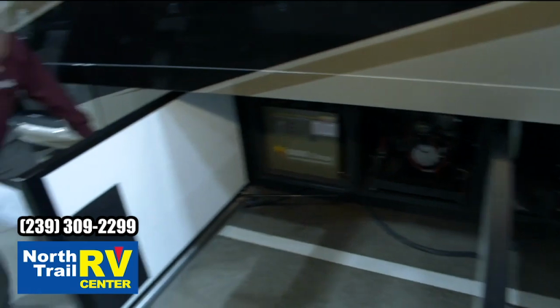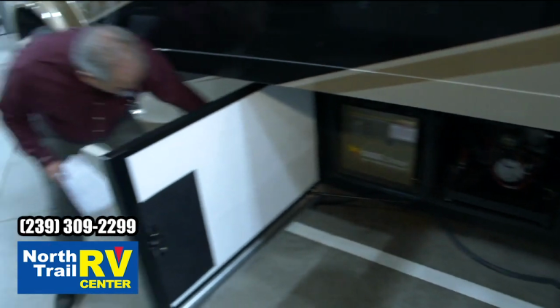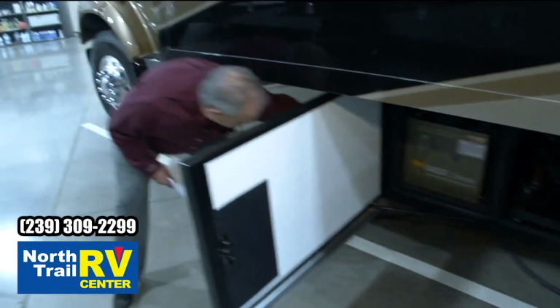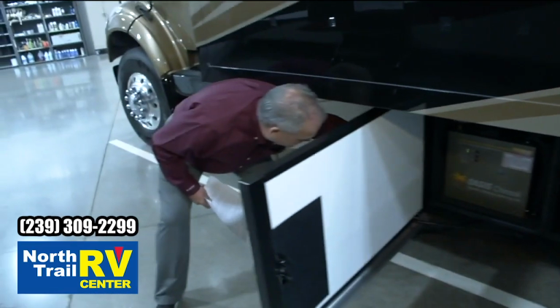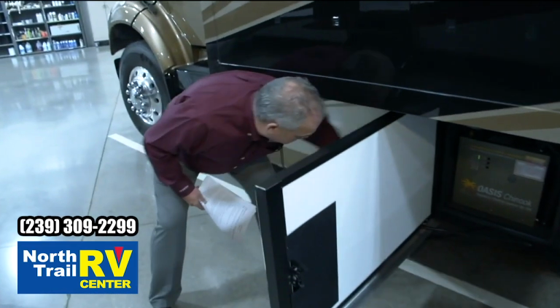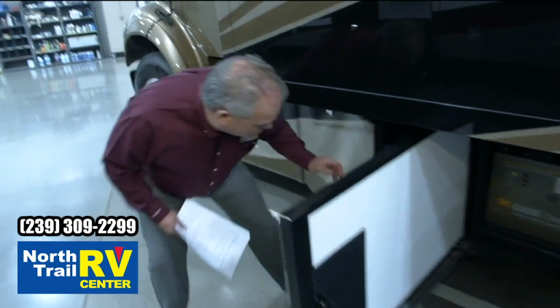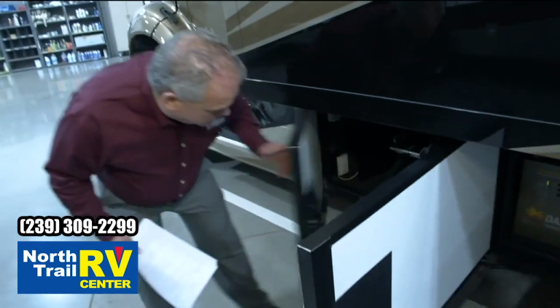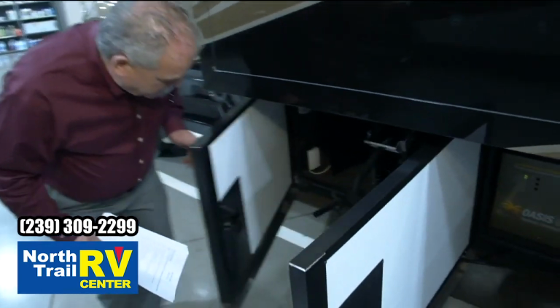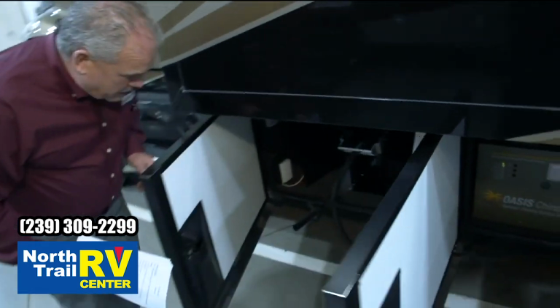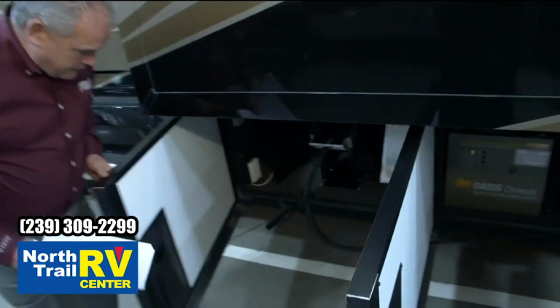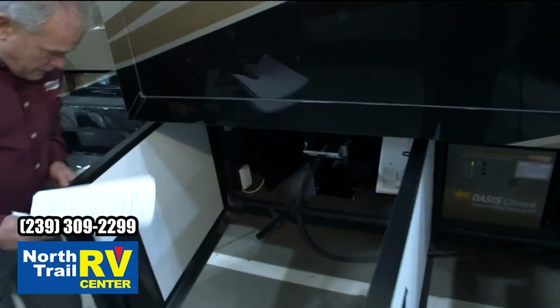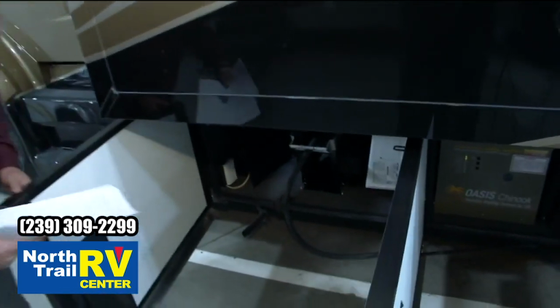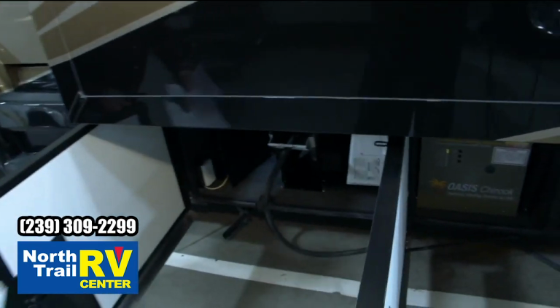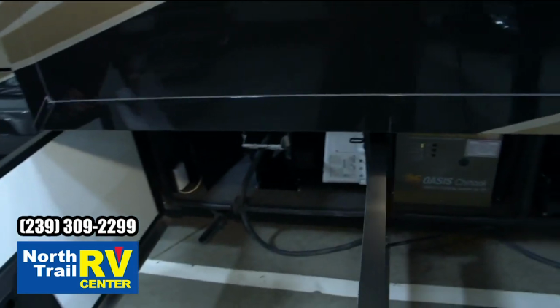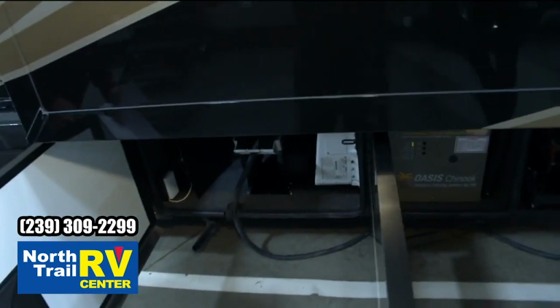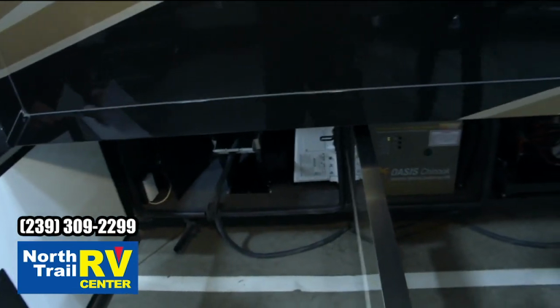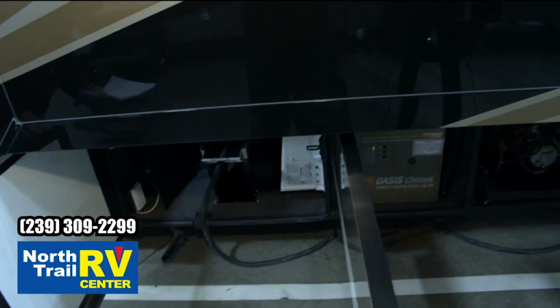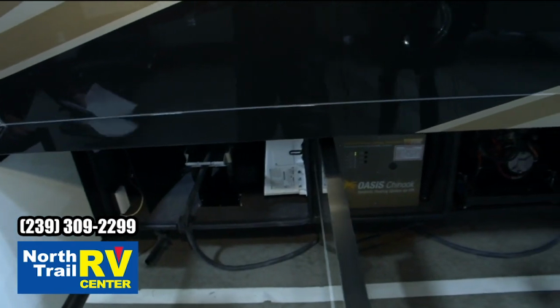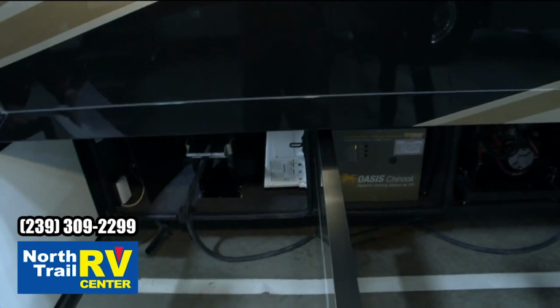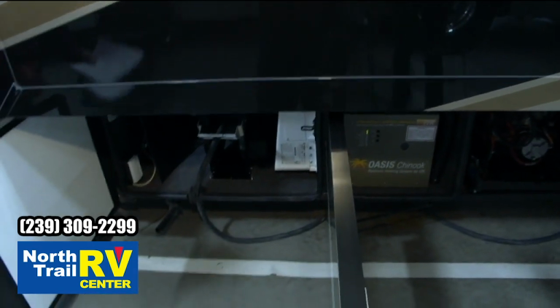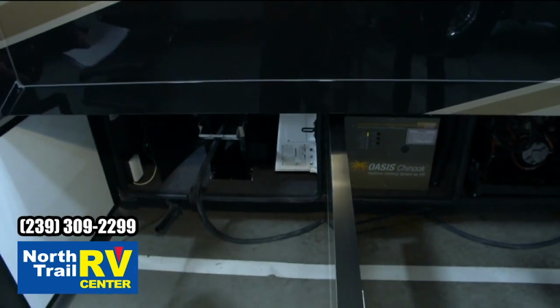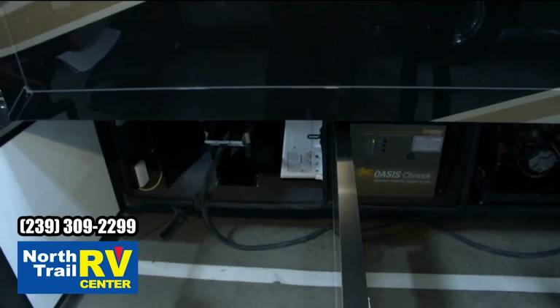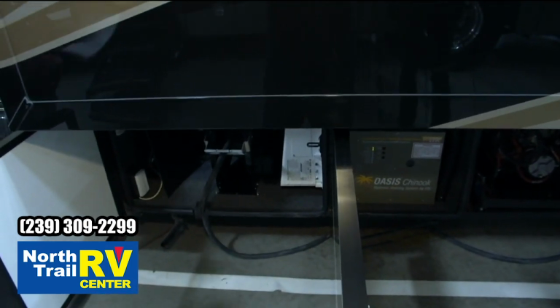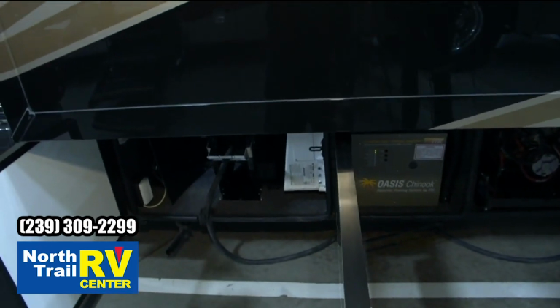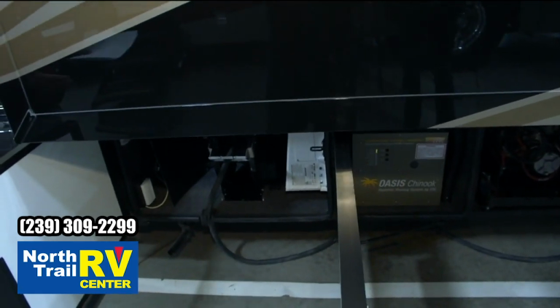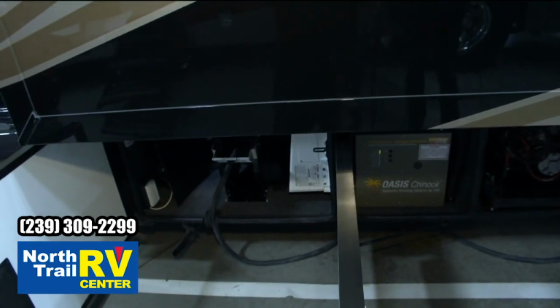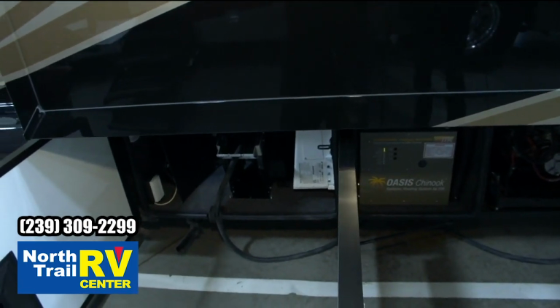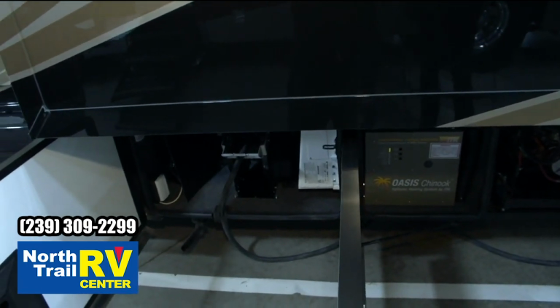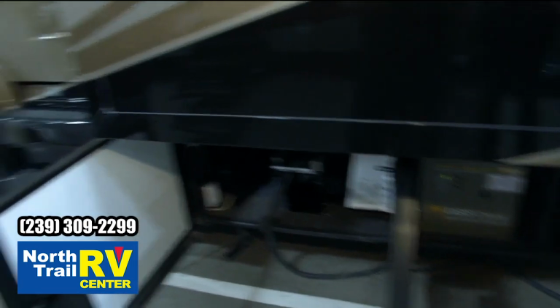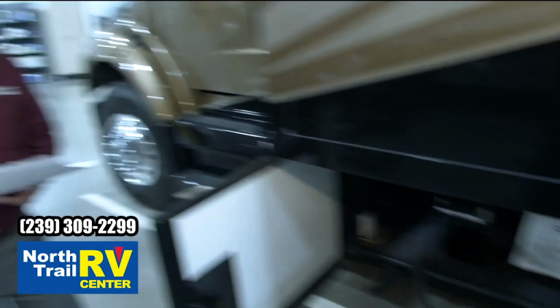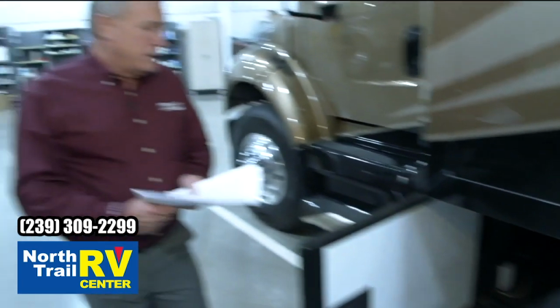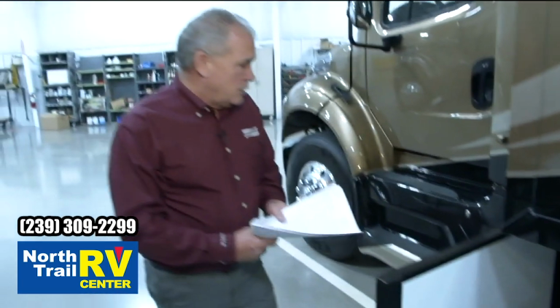Serviceability is just a feature and a benefit on this coach. You've got your power cord compartment, your inverter — everything's right there. We want to make ease and access to everything in this coach.